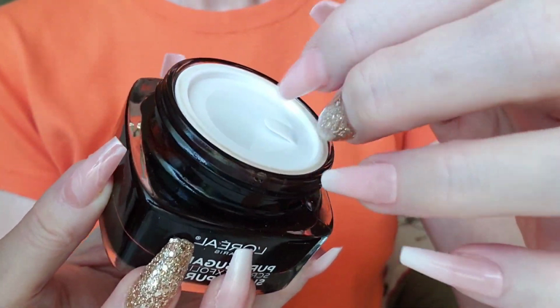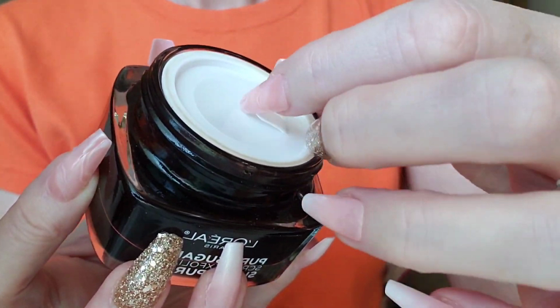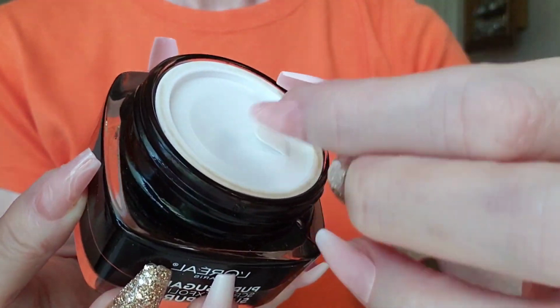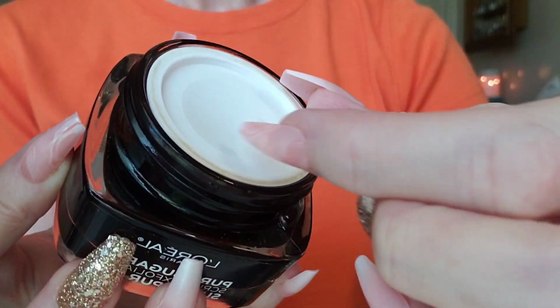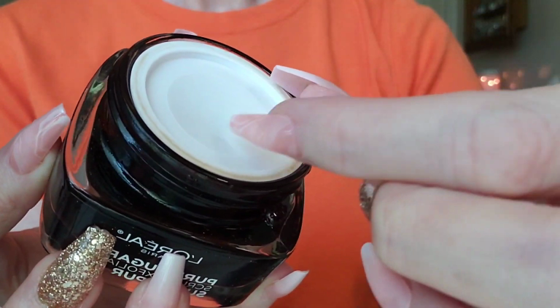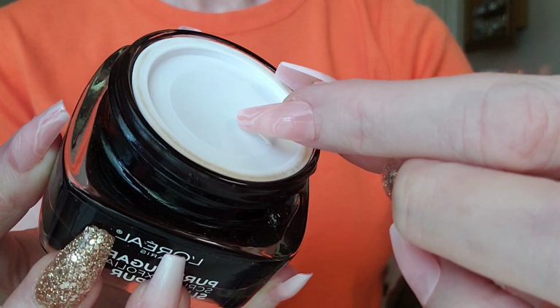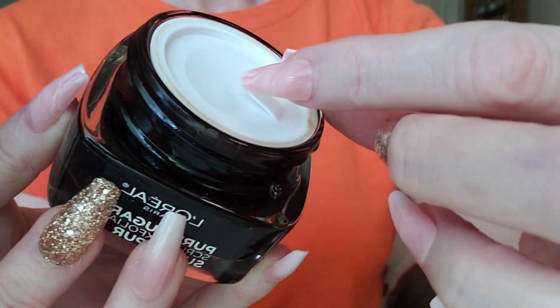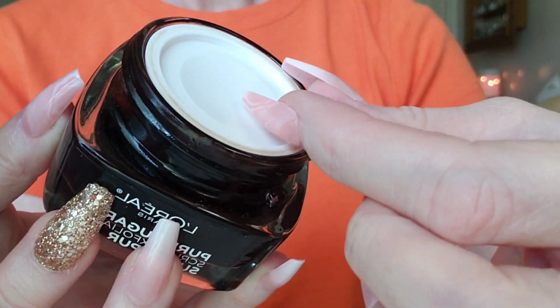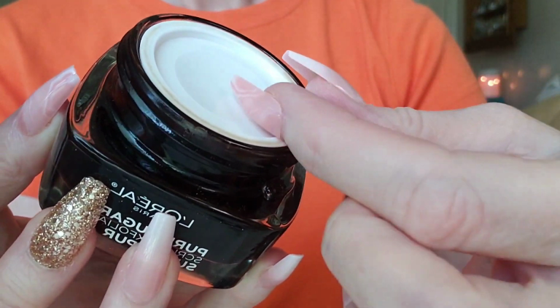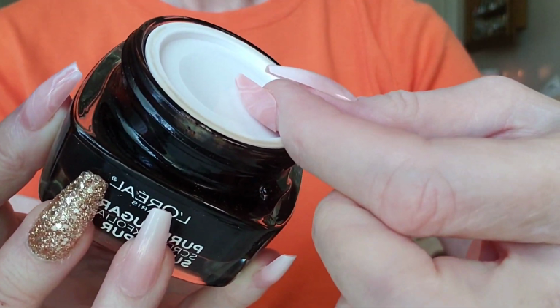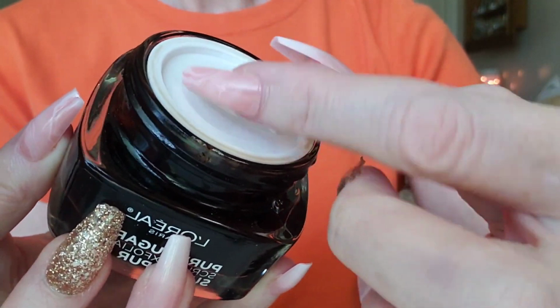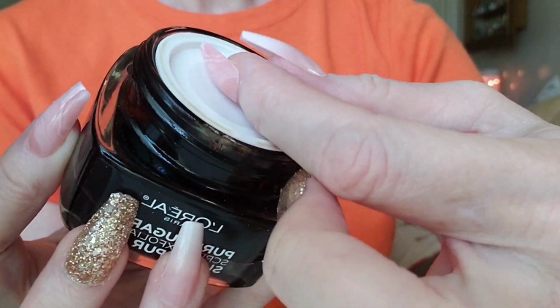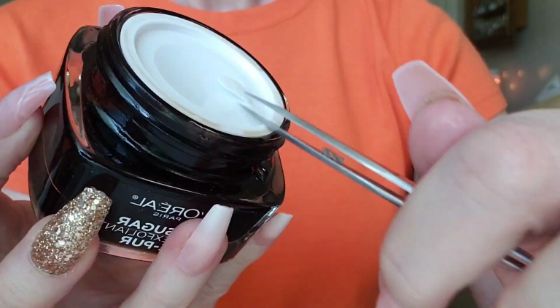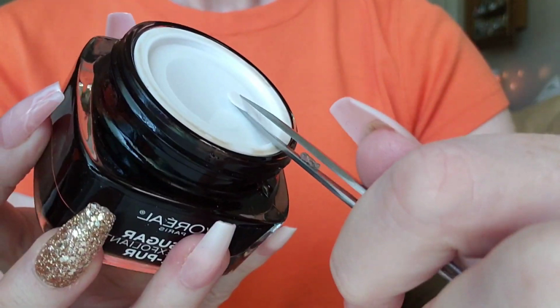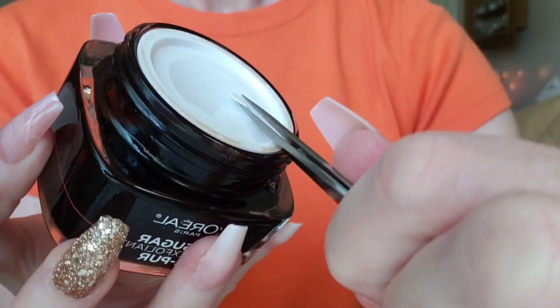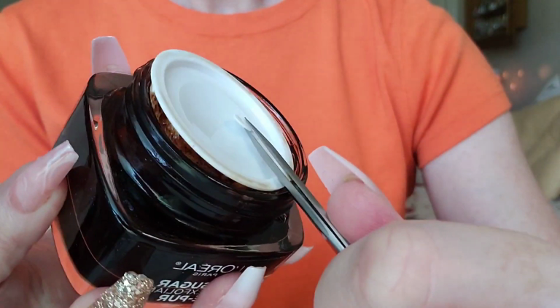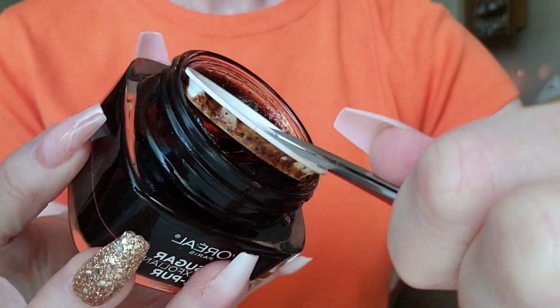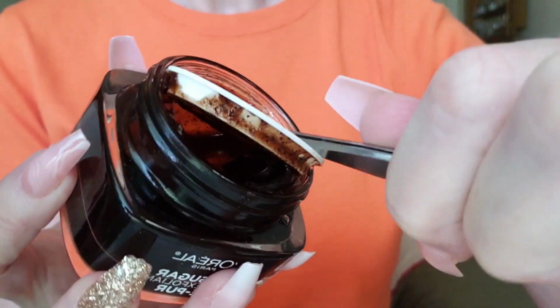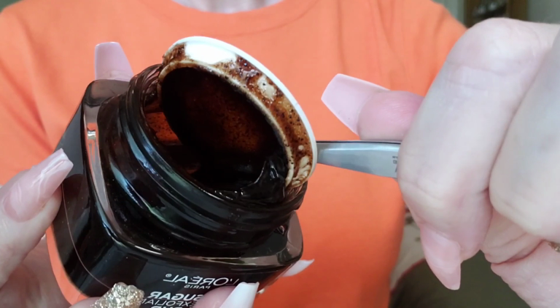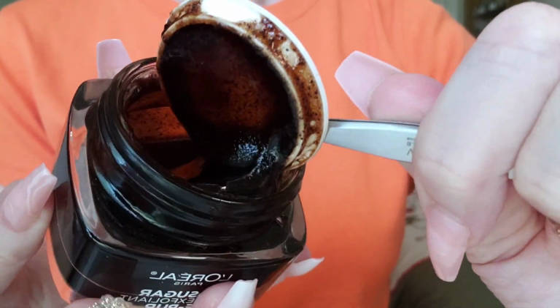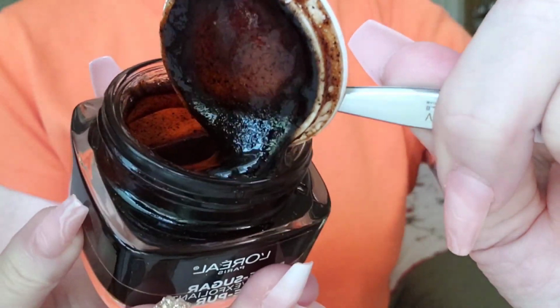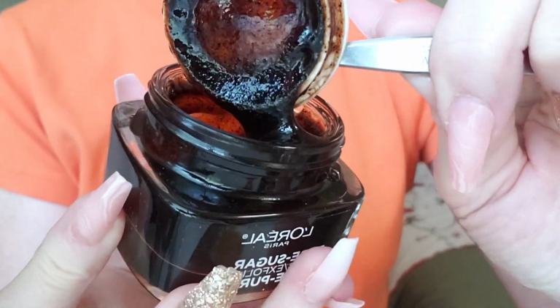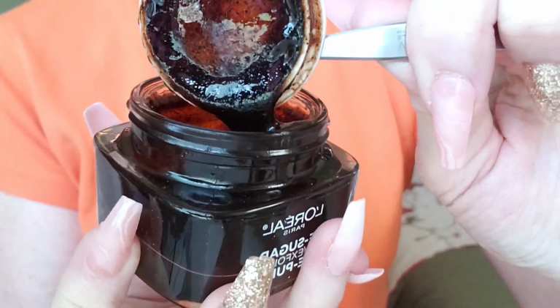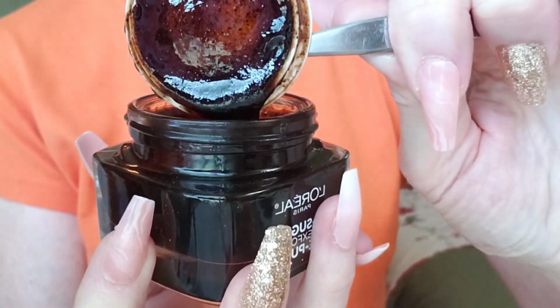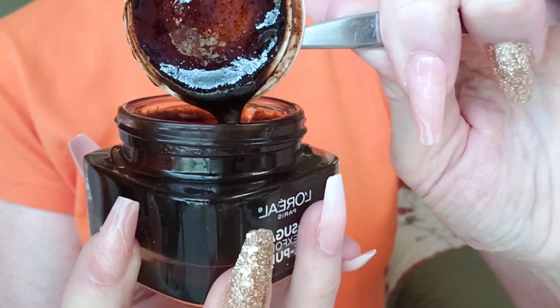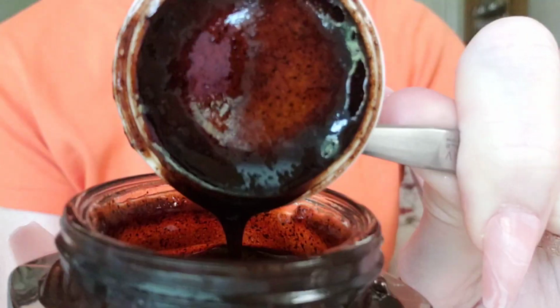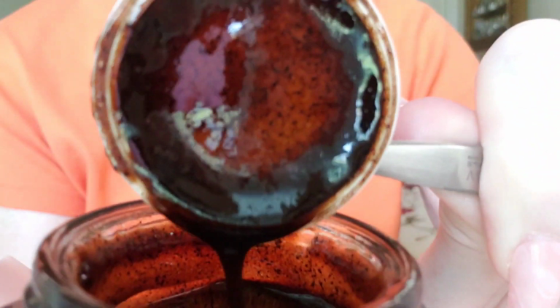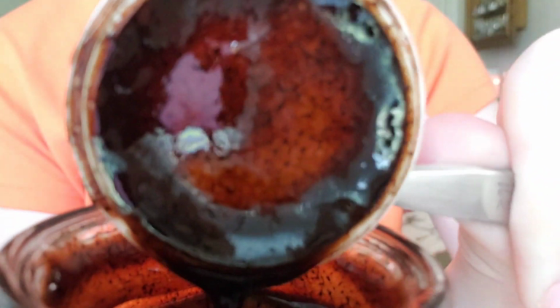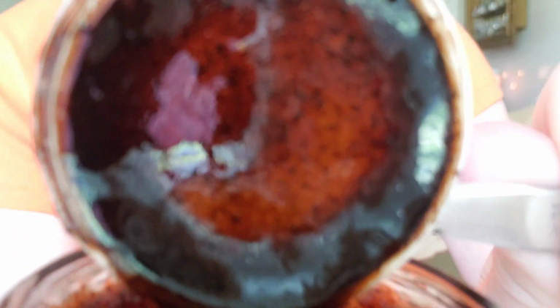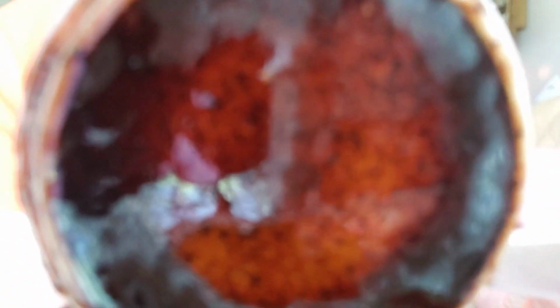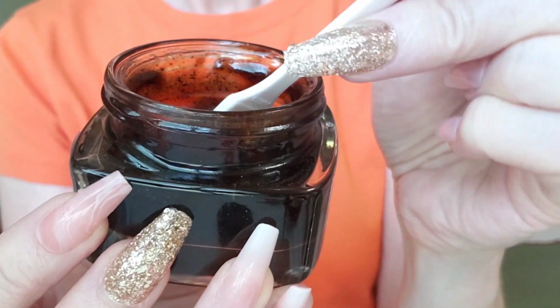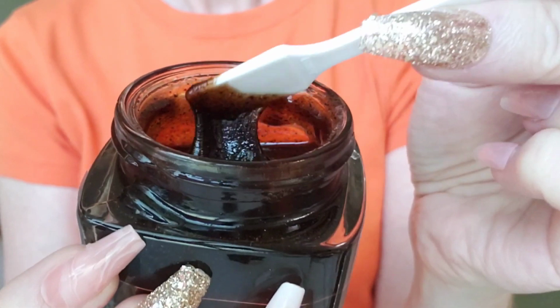First we'll get it open here. We have this nice seal which makes sure that it's nice and fresh. Especially since it smells like chocolate cake — it looks like chocolate cake batter.